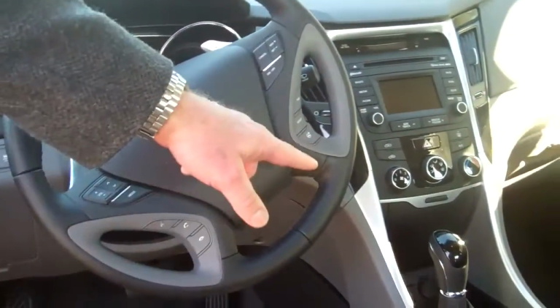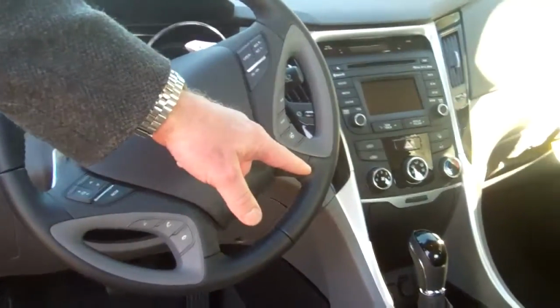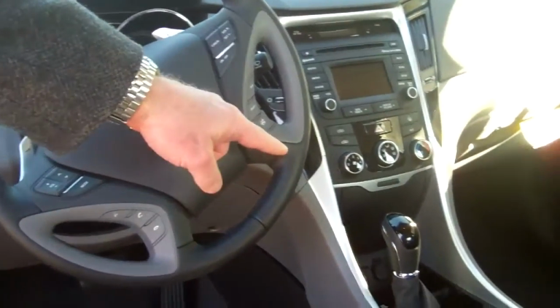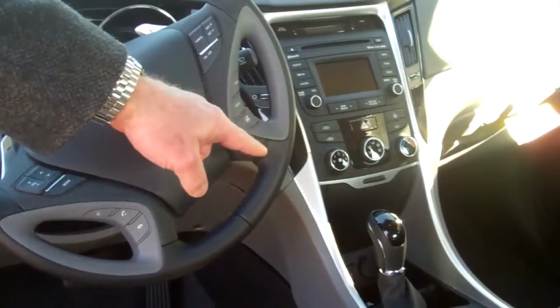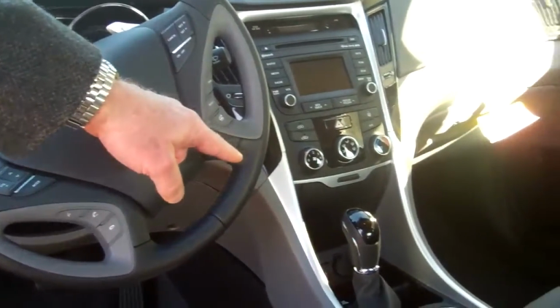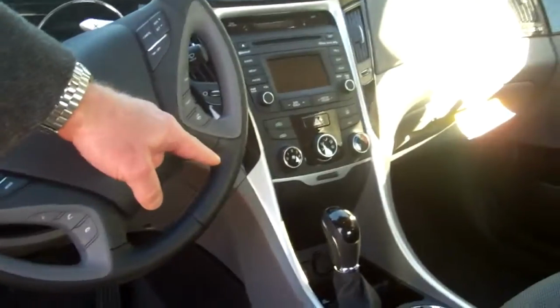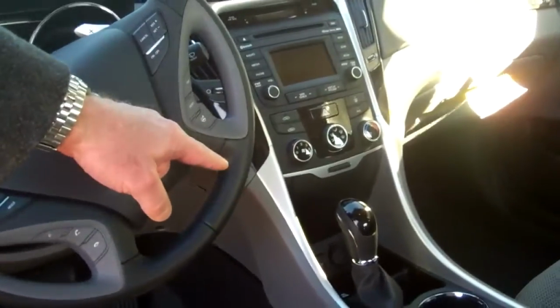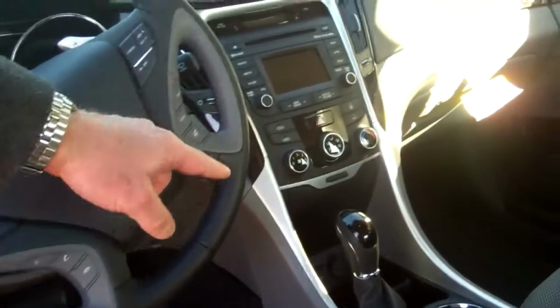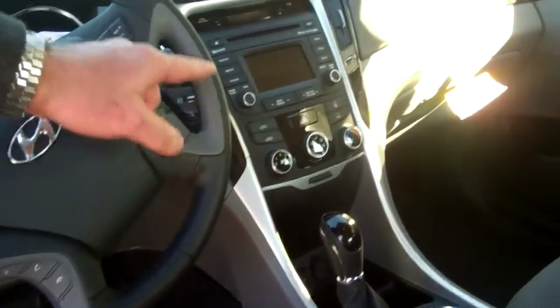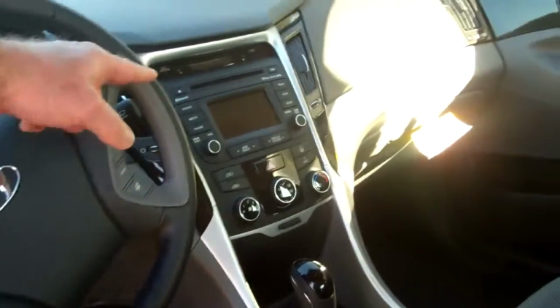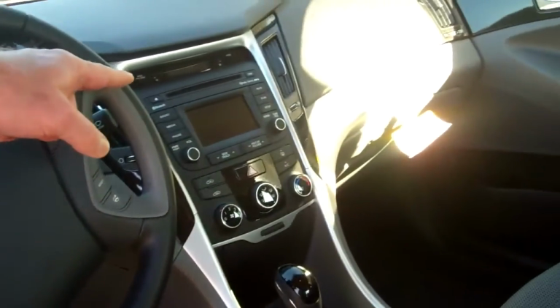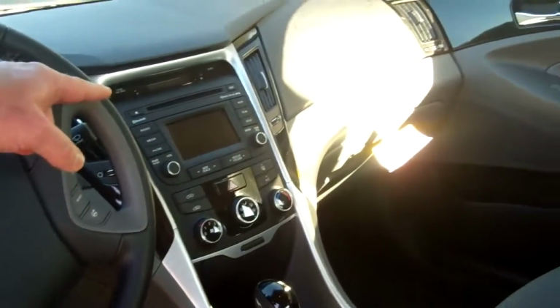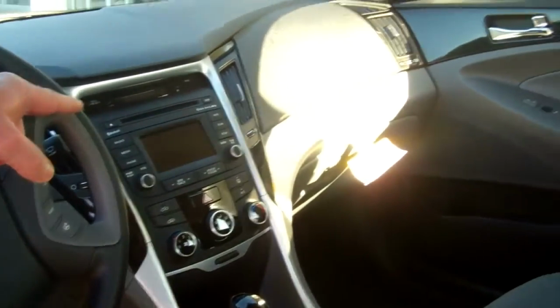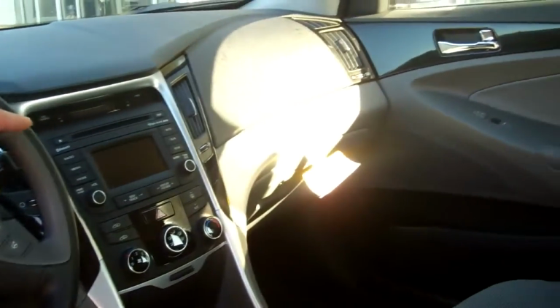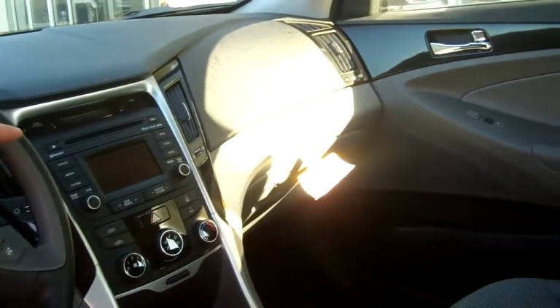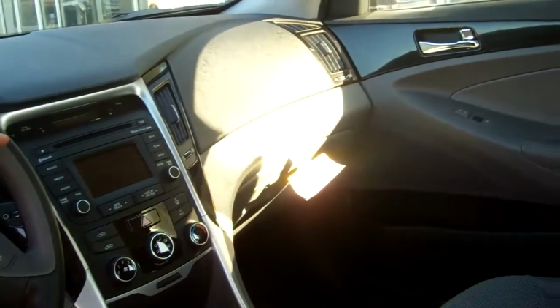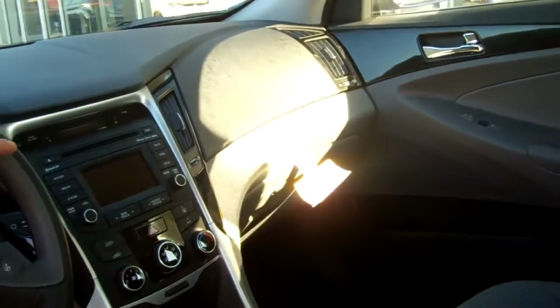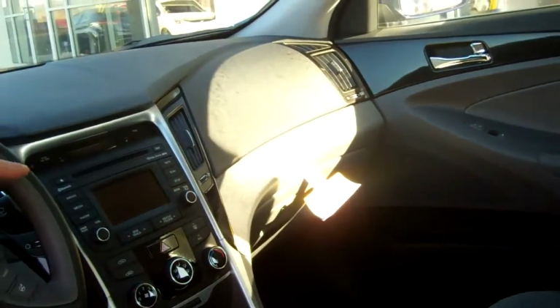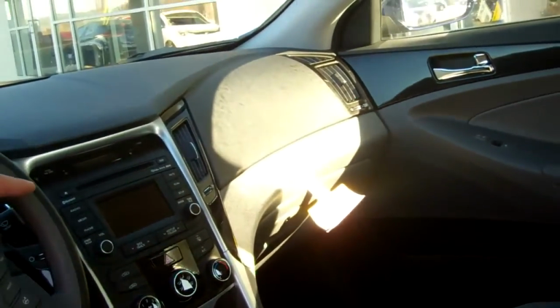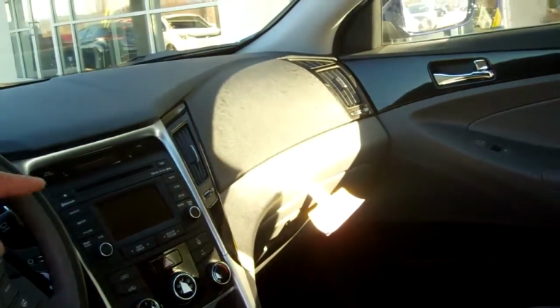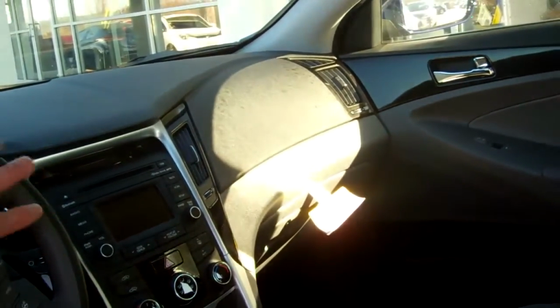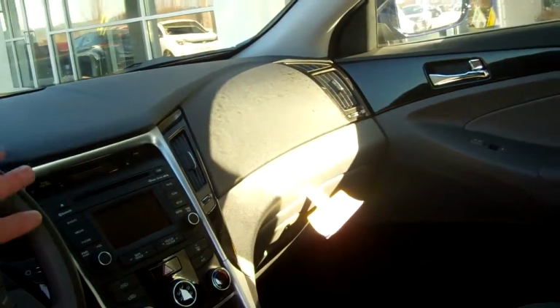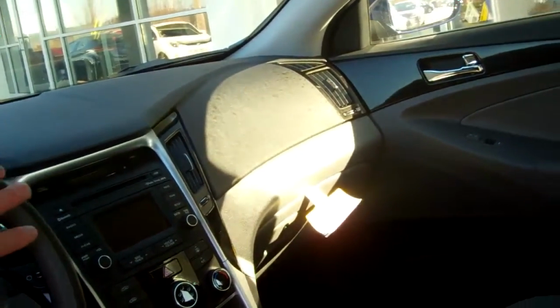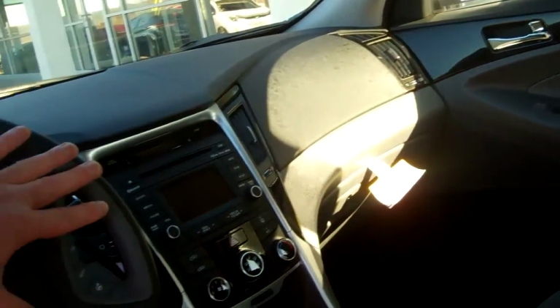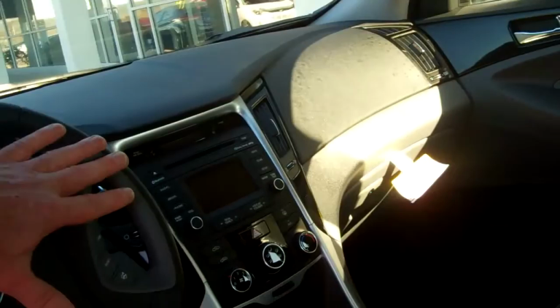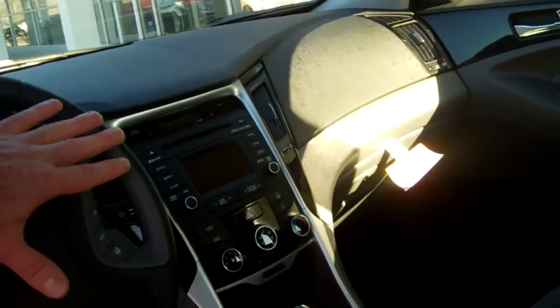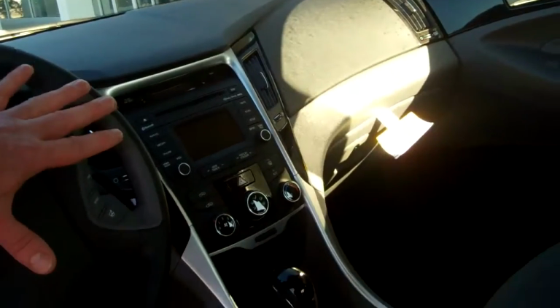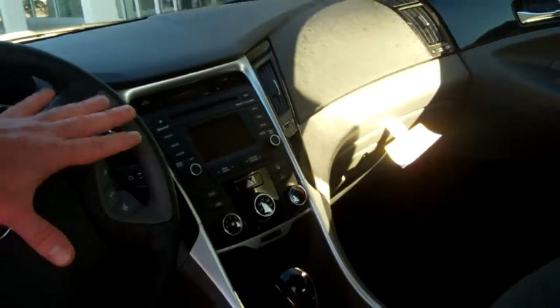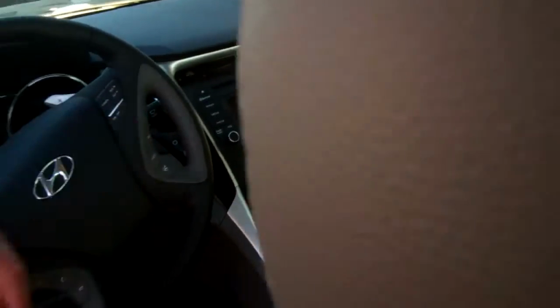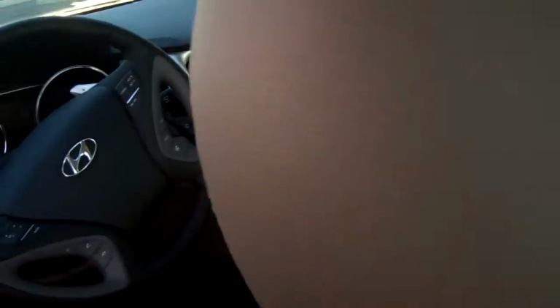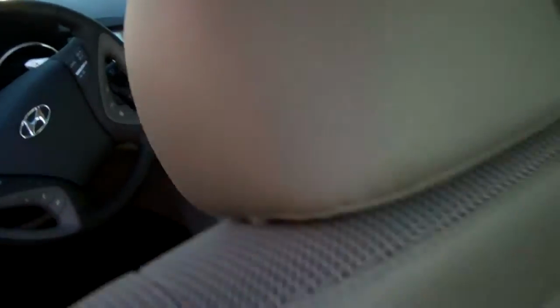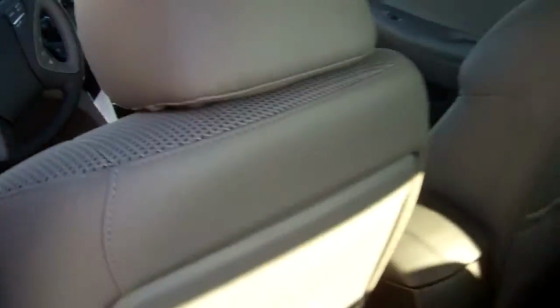This one also has paddle shifters back here for the sport-minded person. In the middle, we've got your media hookups. Up there, we've got a touchscreen for your radio. That goes to a backup camera when you put it in reverse.